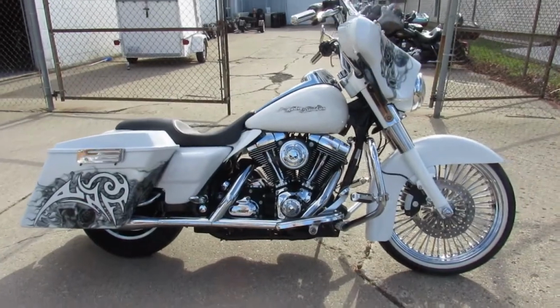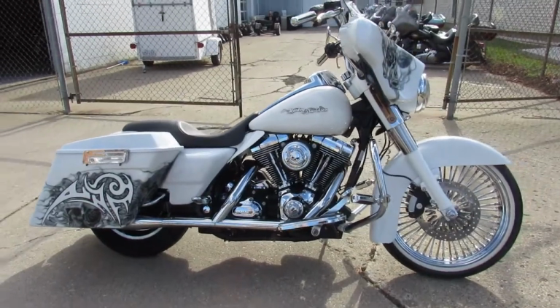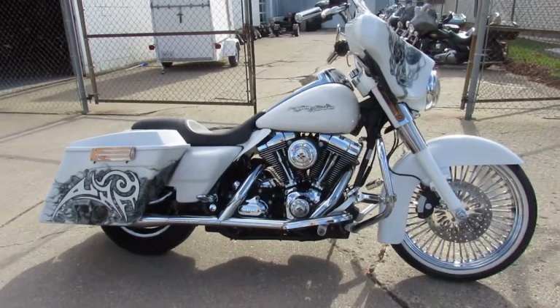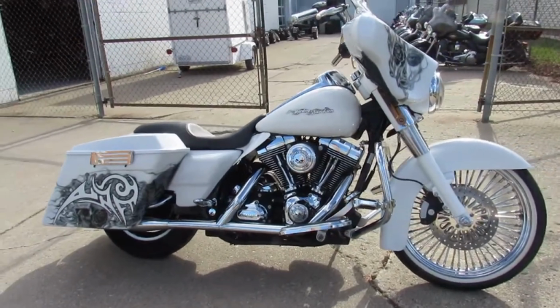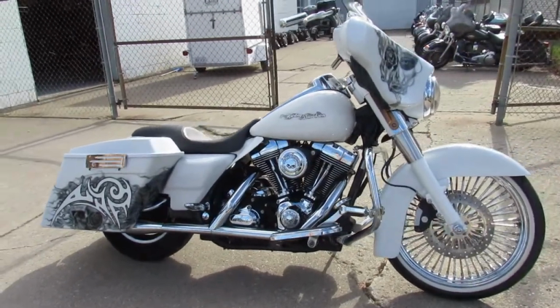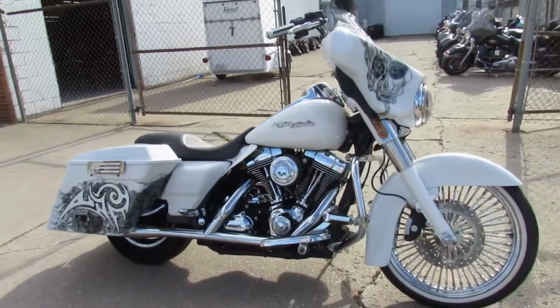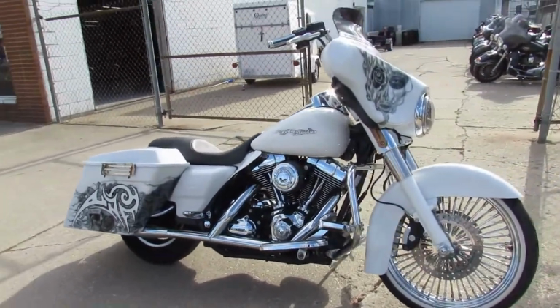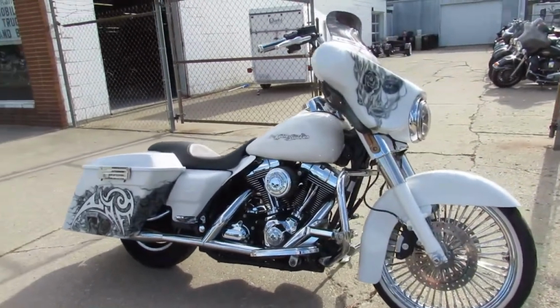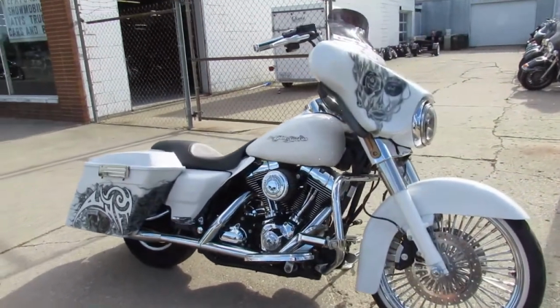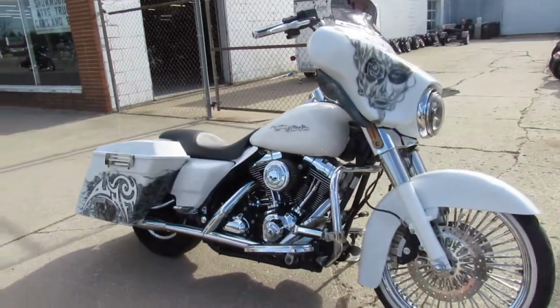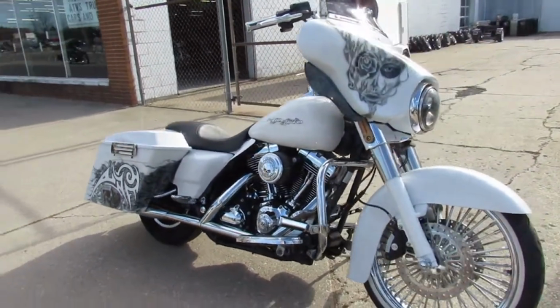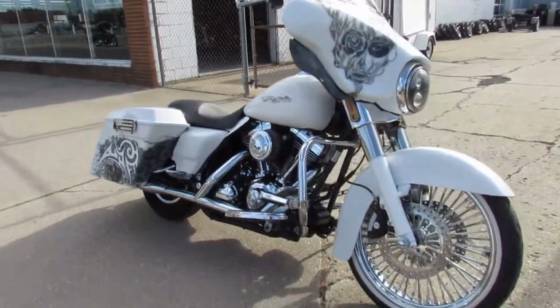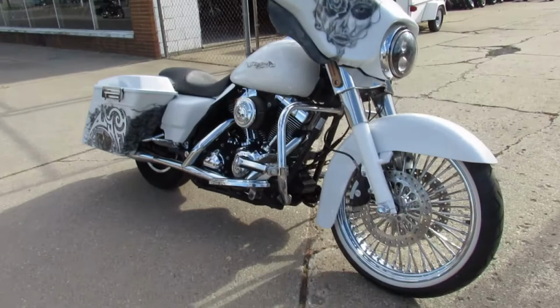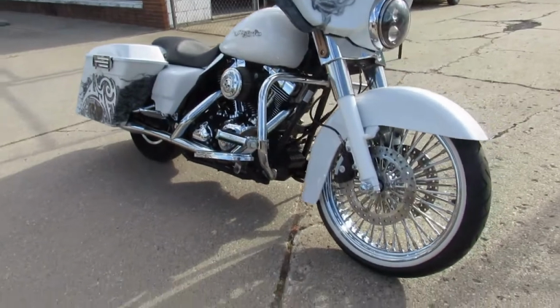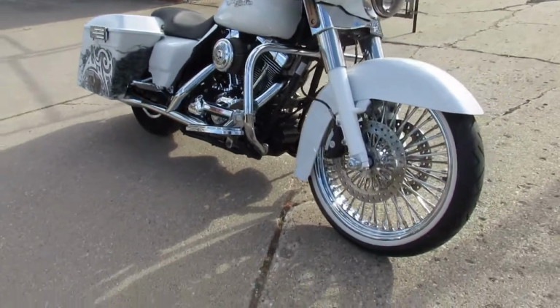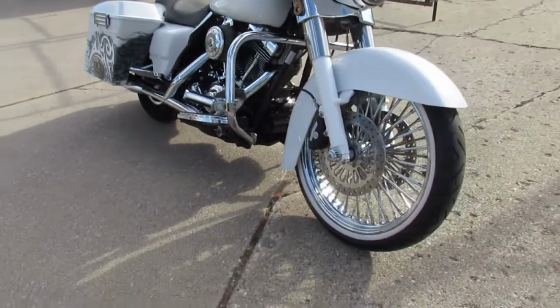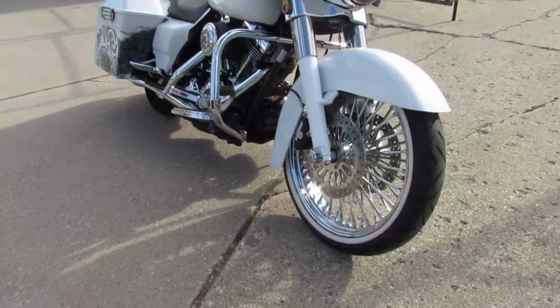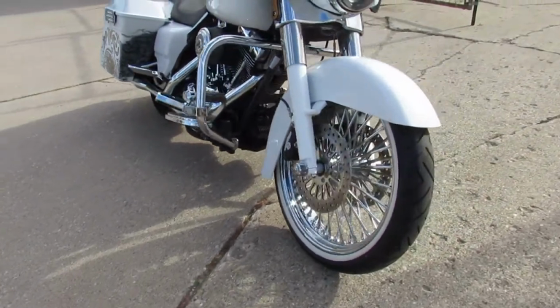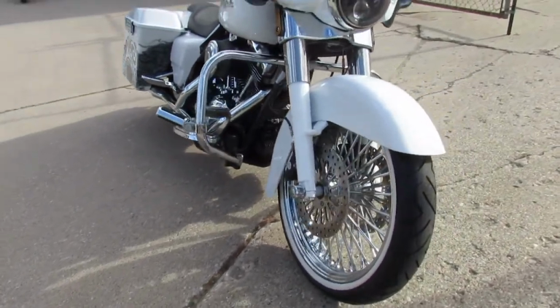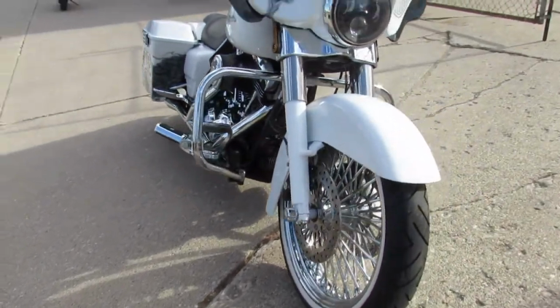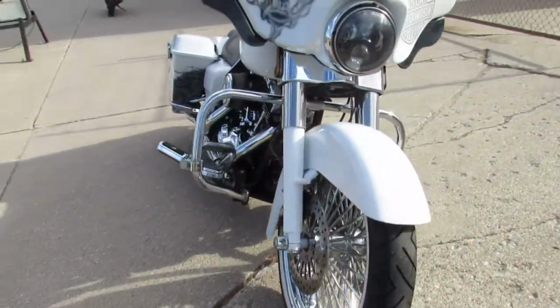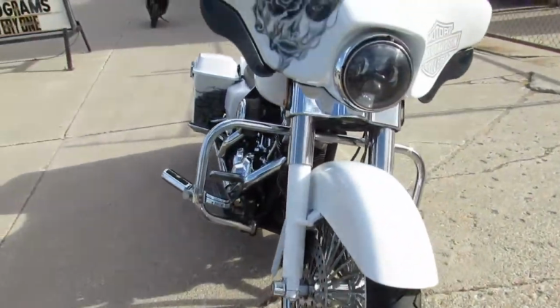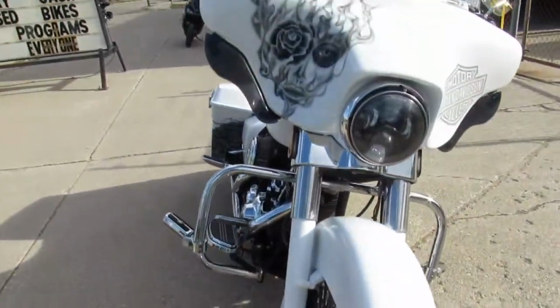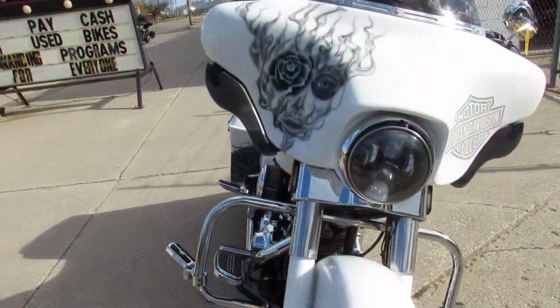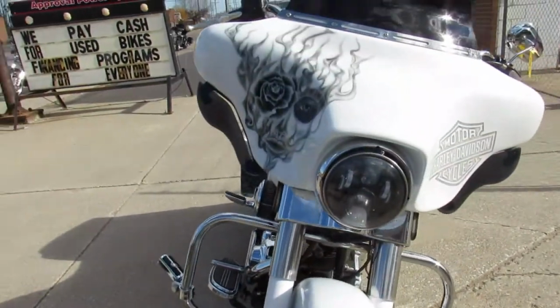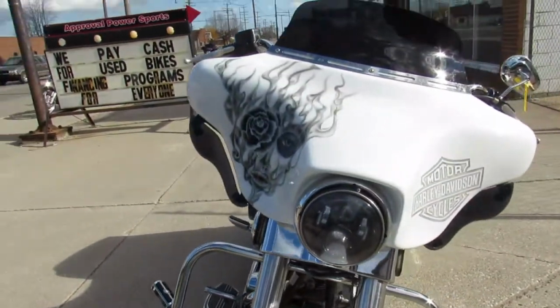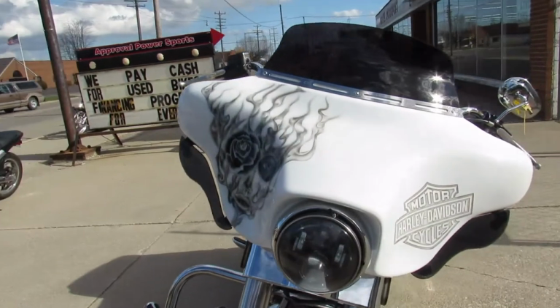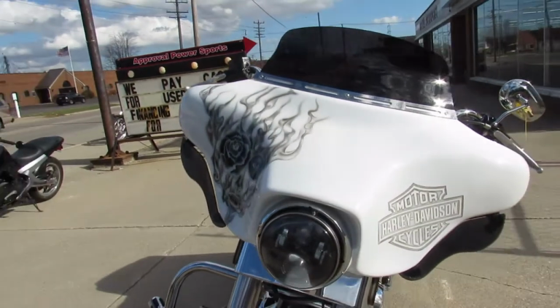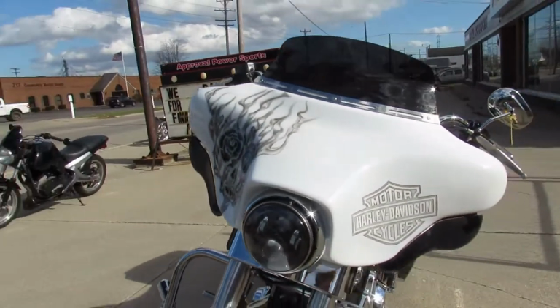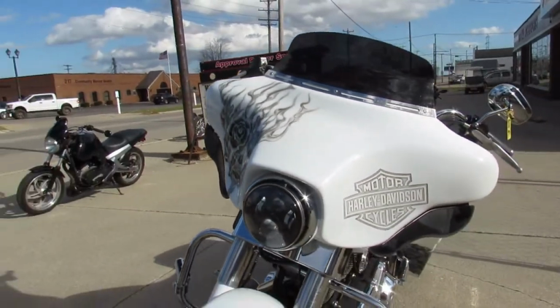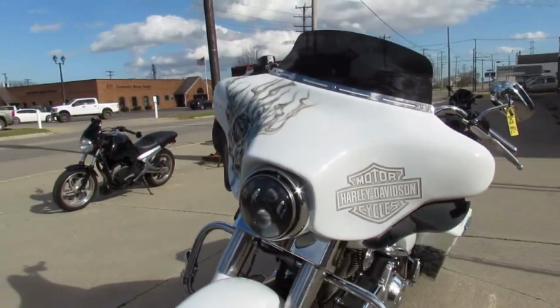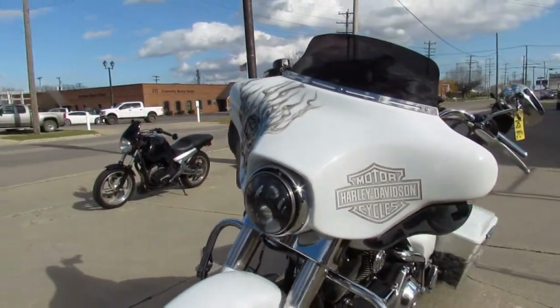Hey guys, ApprovalPowerSports.com here doing some videos on the used Harleys we just got in. I got a 2008 Street Glide for sale, only has 36,406 miles guys — take a close look at this one.